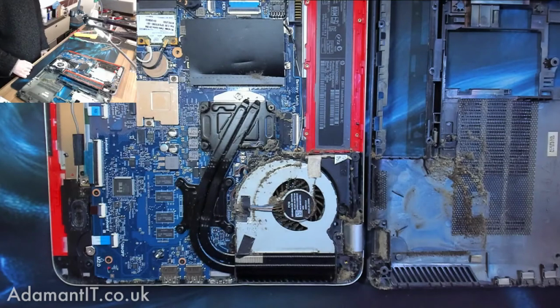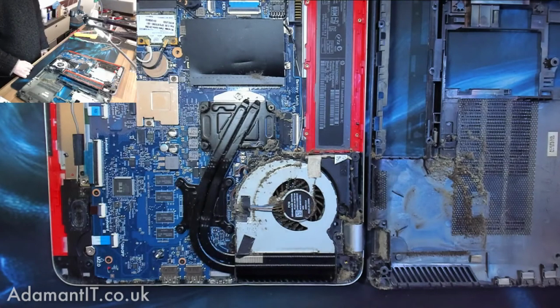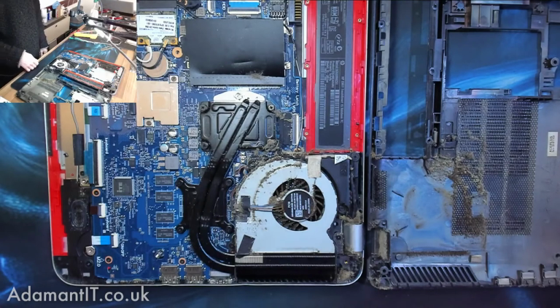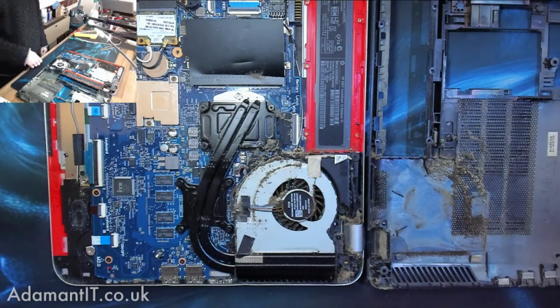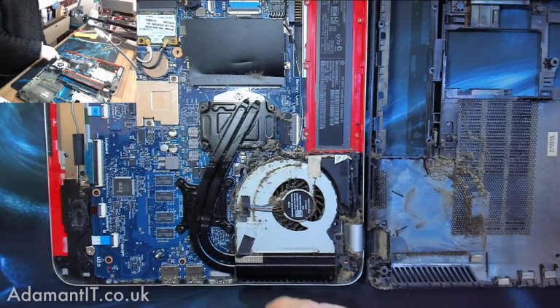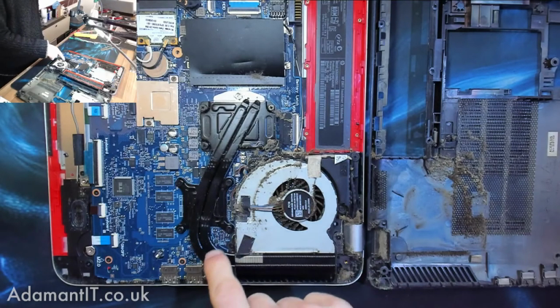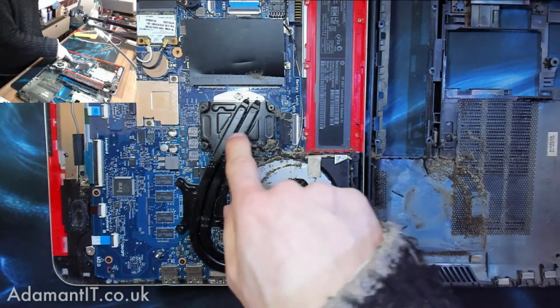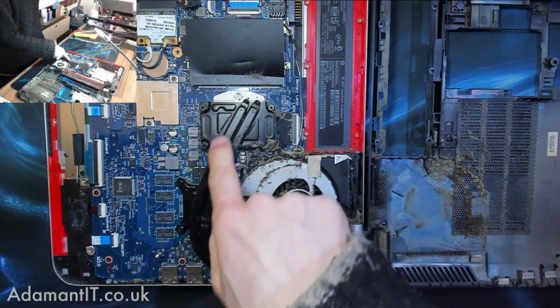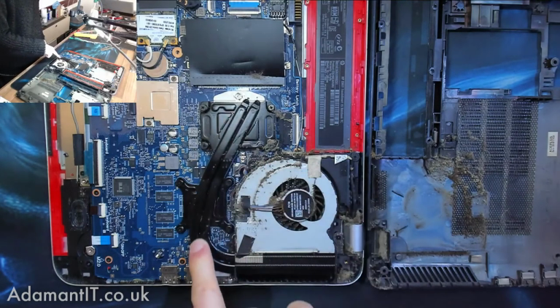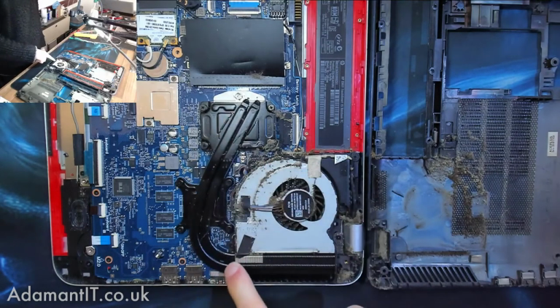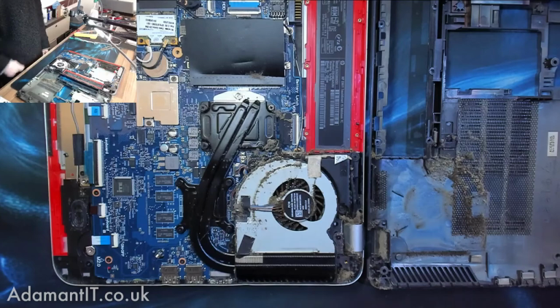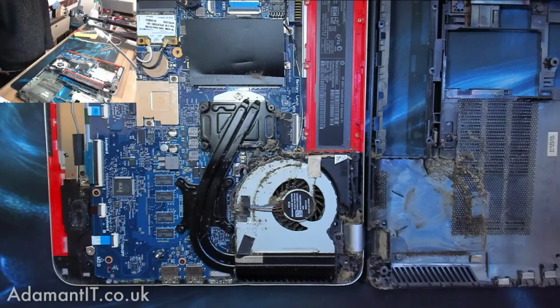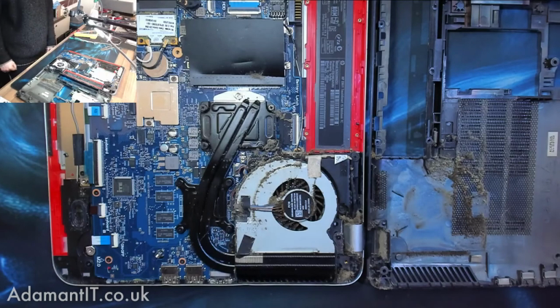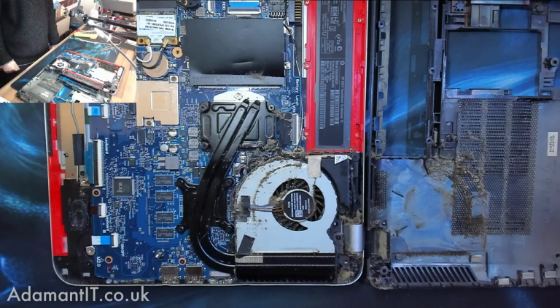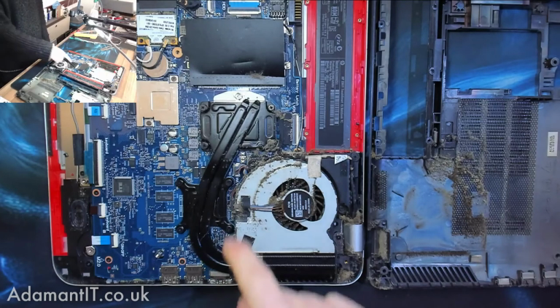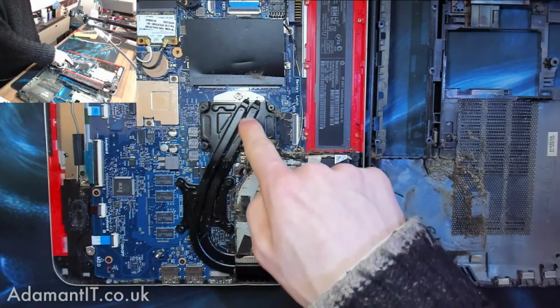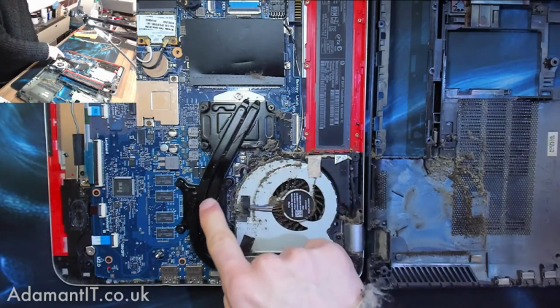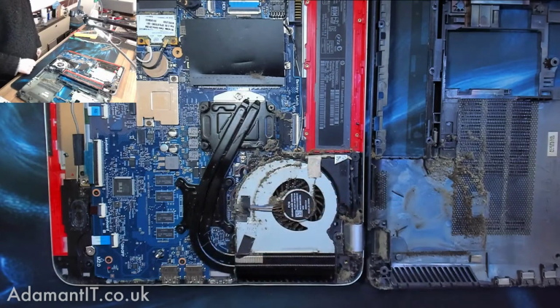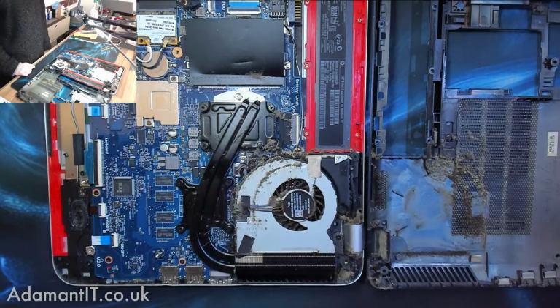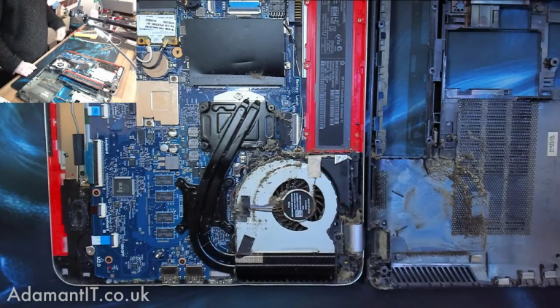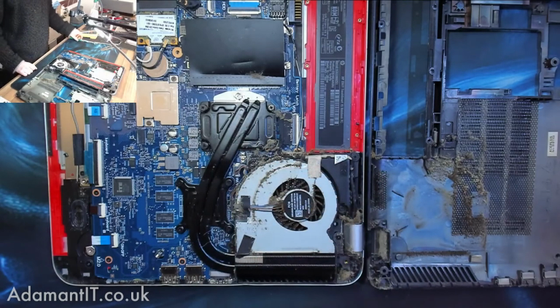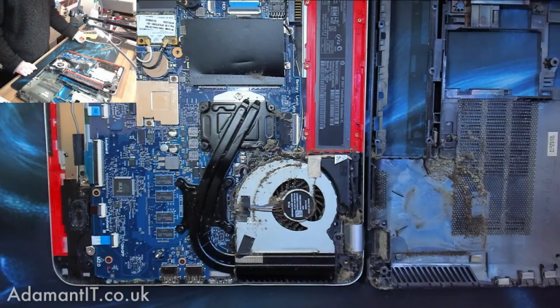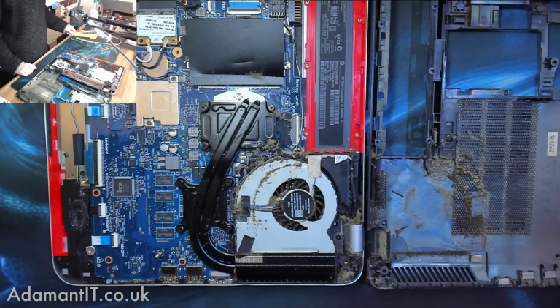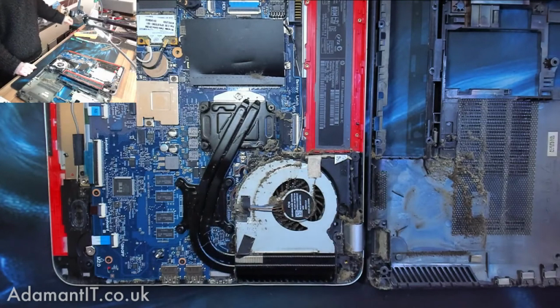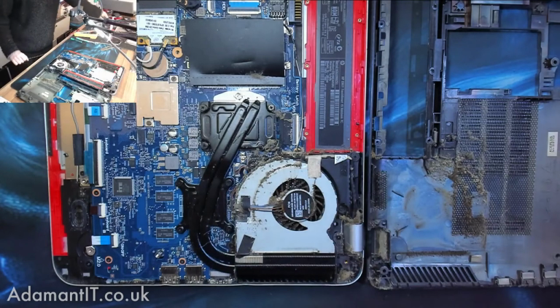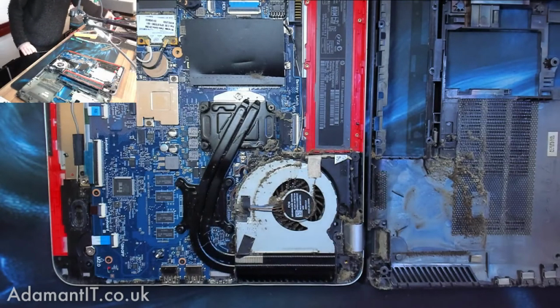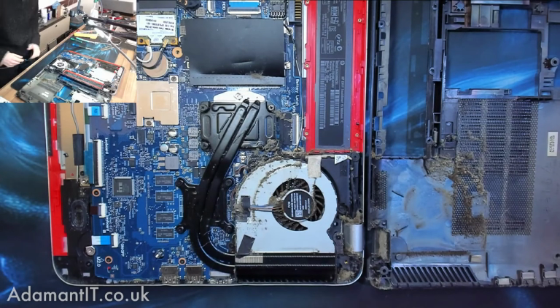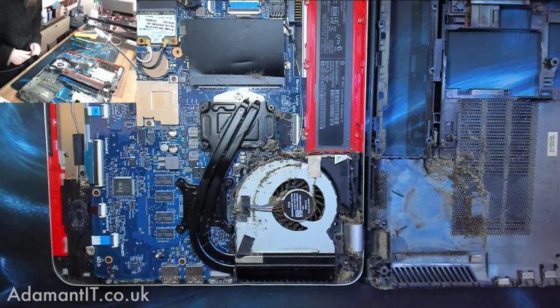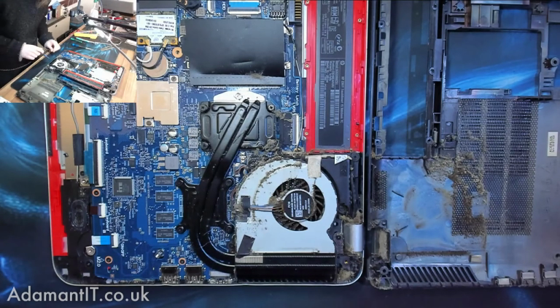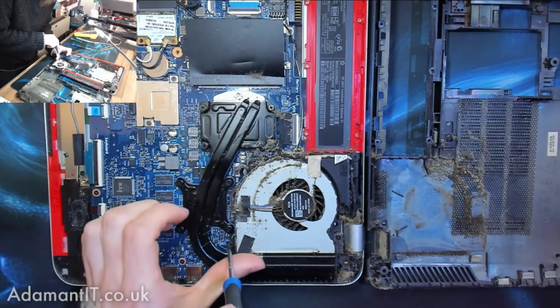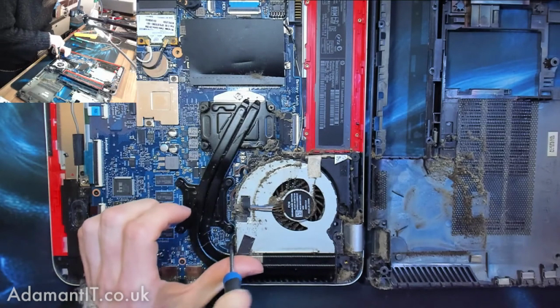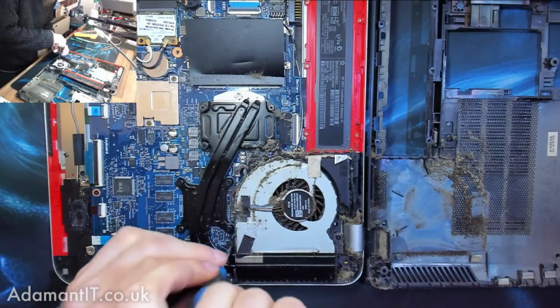HP's are notorious for cooking themselves. I think the dual heat pipe is the only thing that has saved this one, because most laptops only have one of these in them. So let's take this apart and we're going to clean it up. We're going to take the fan out first.